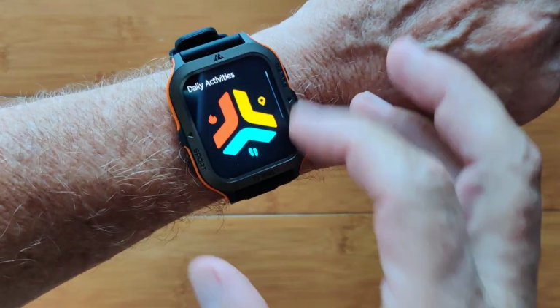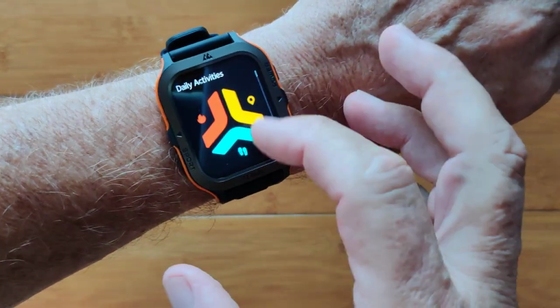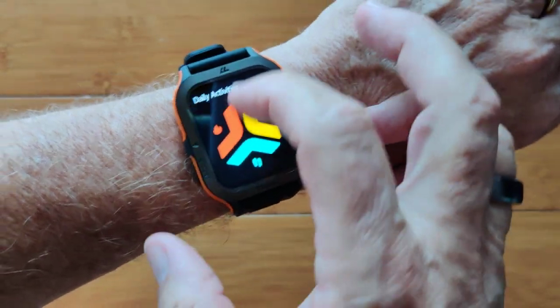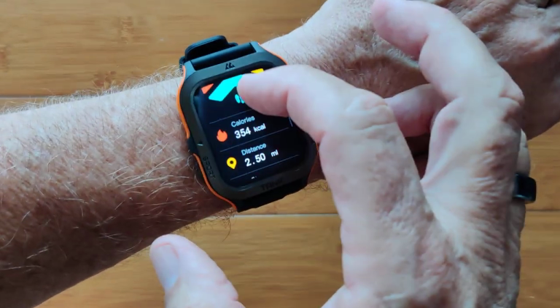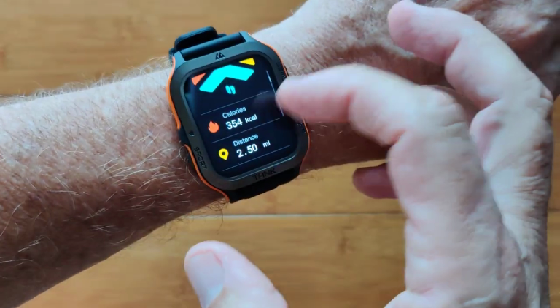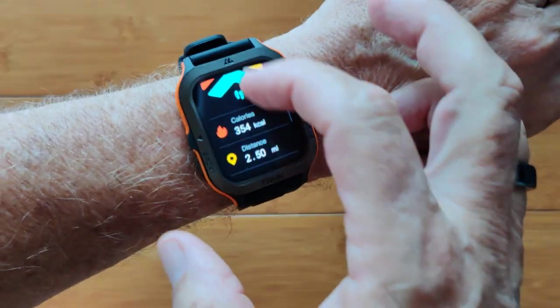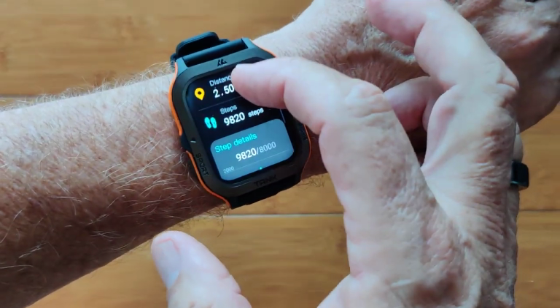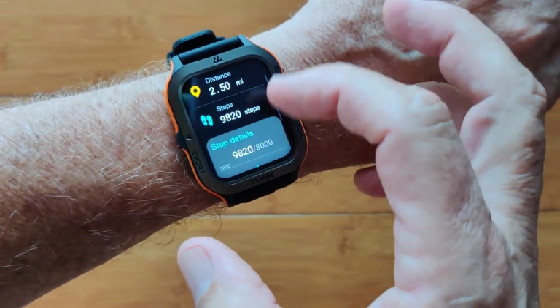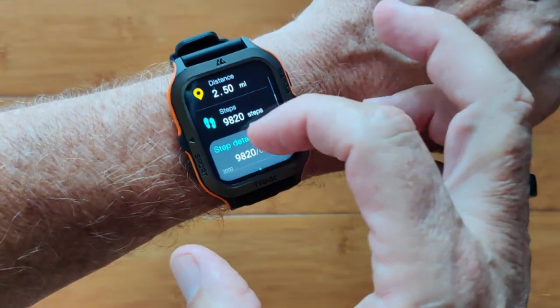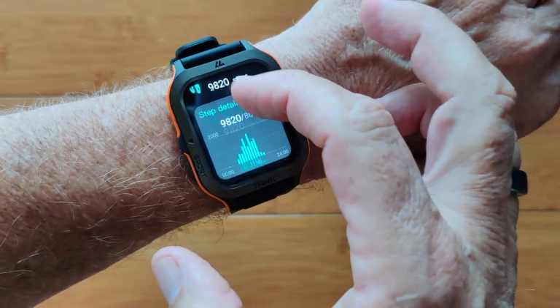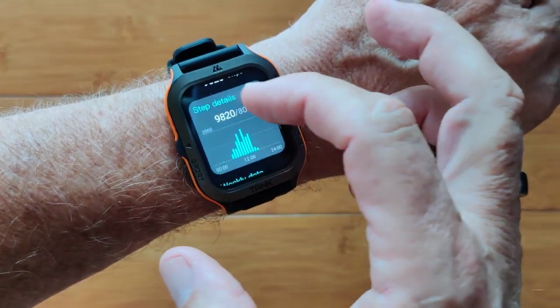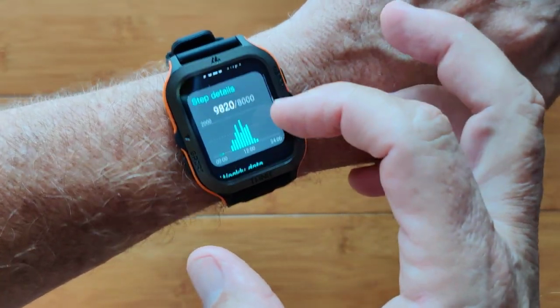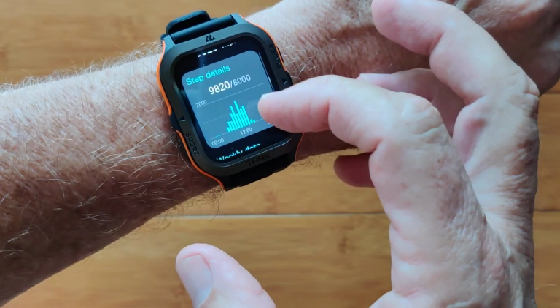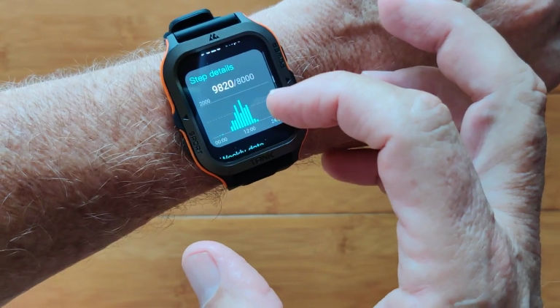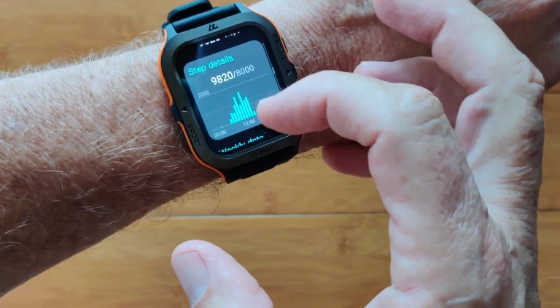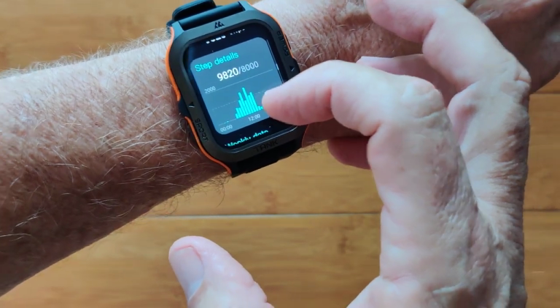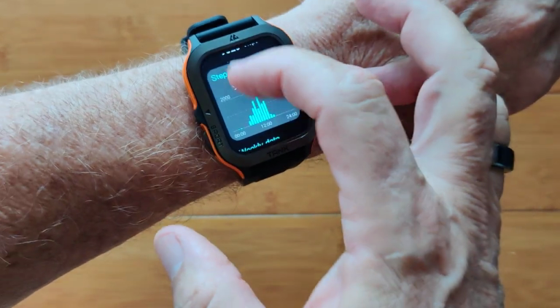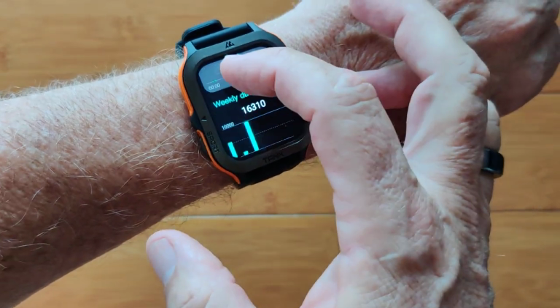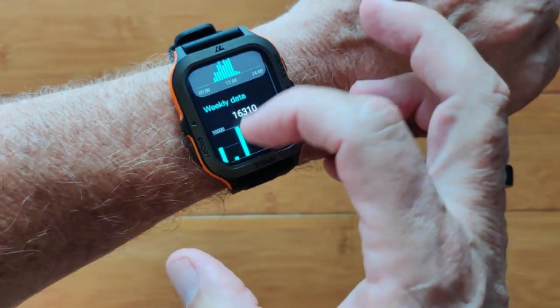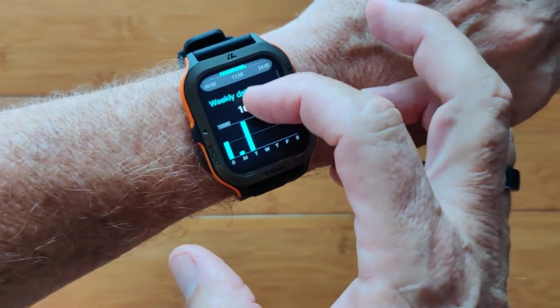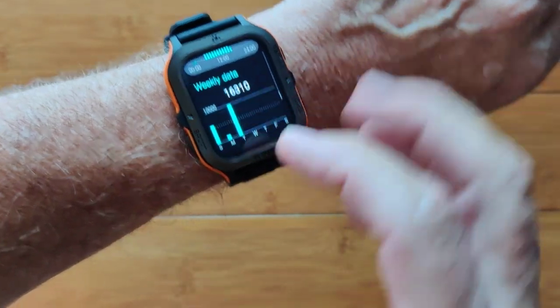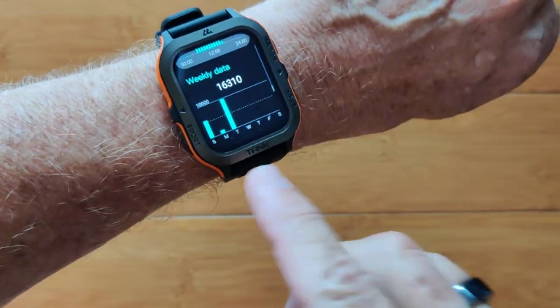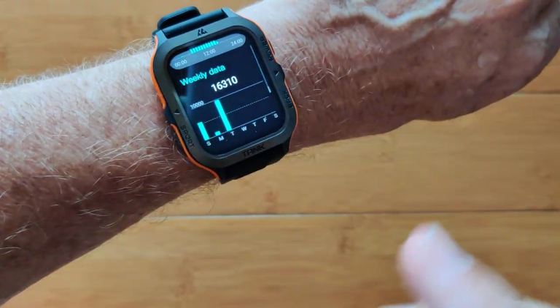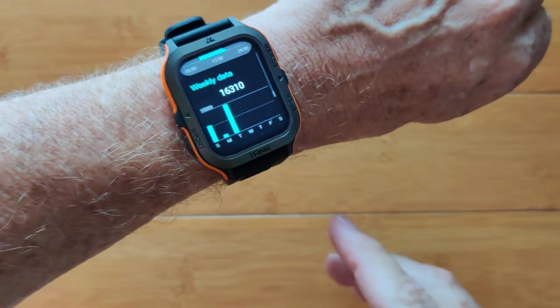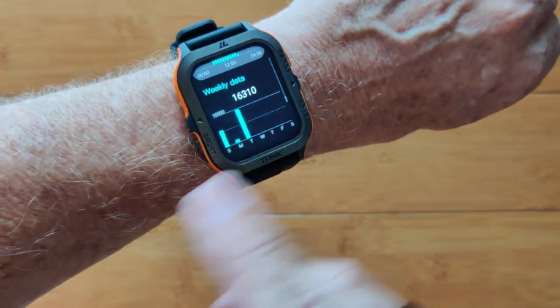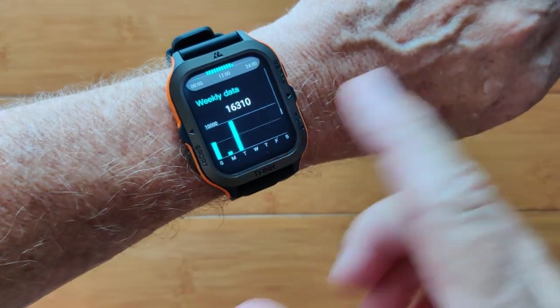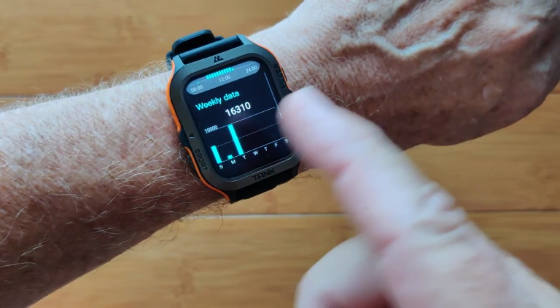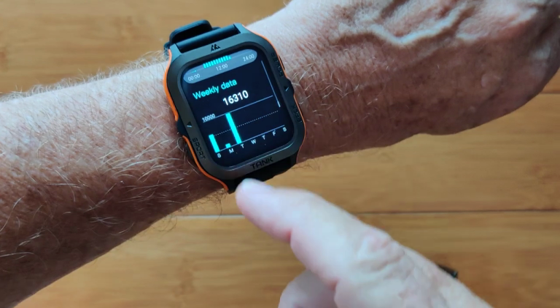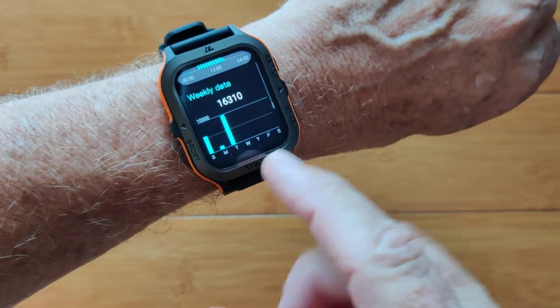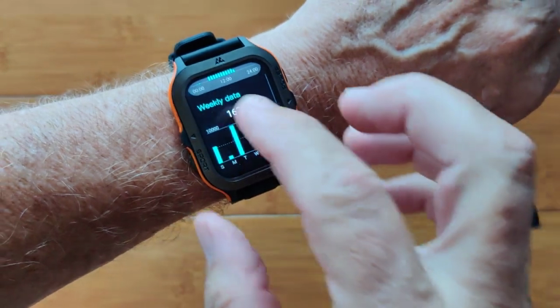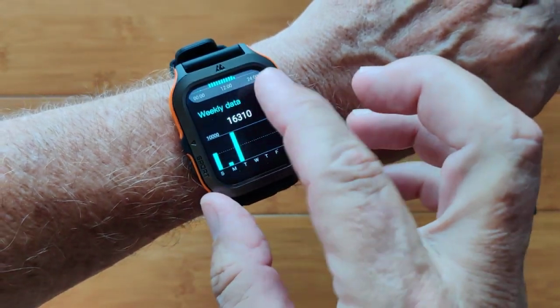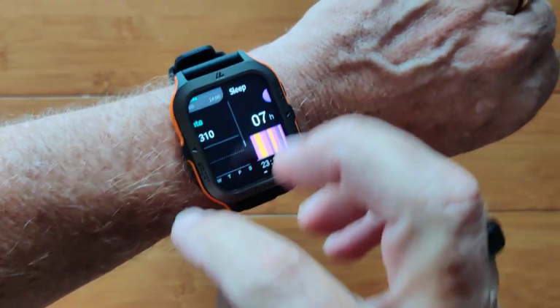You've got your daily activities. It'll show you your step count, your step count broken down by hour, and your weekly data of your step count with totals for the week.